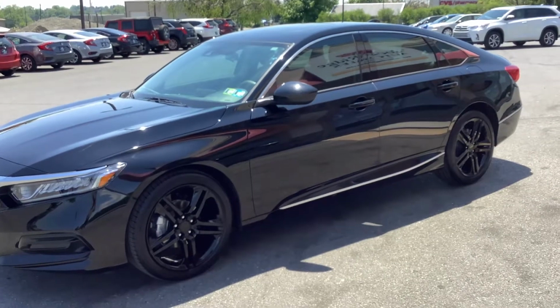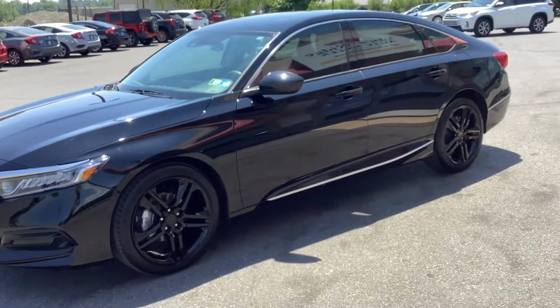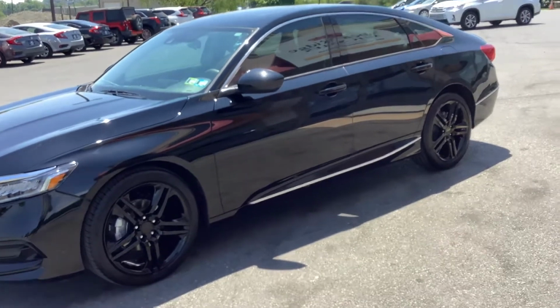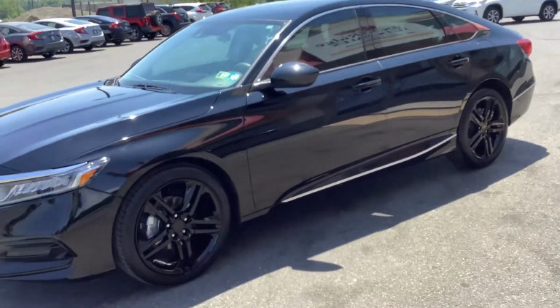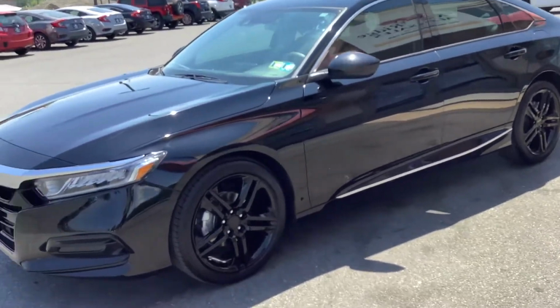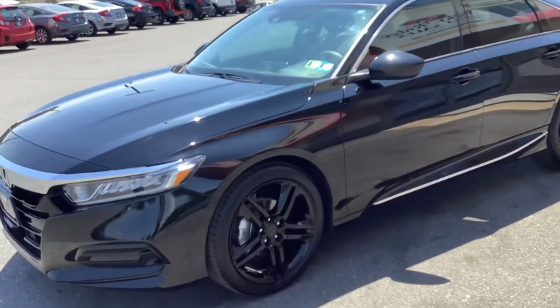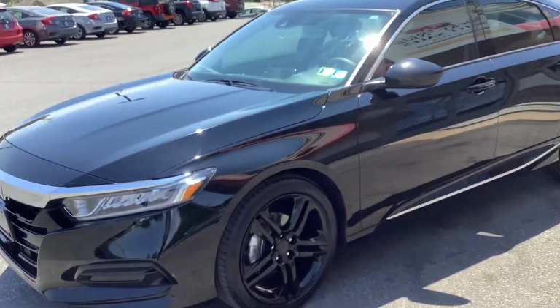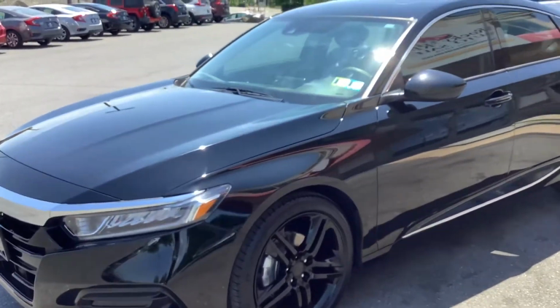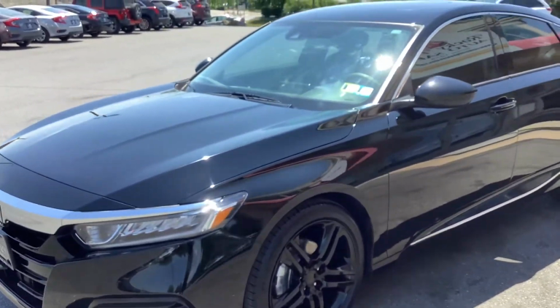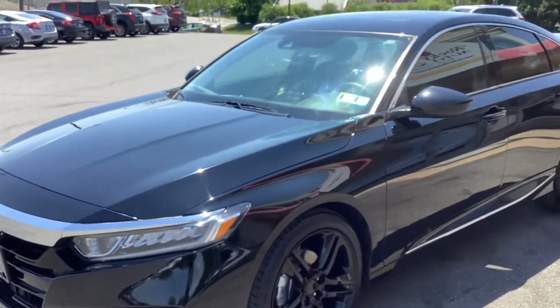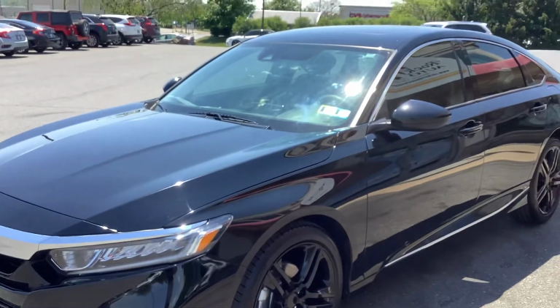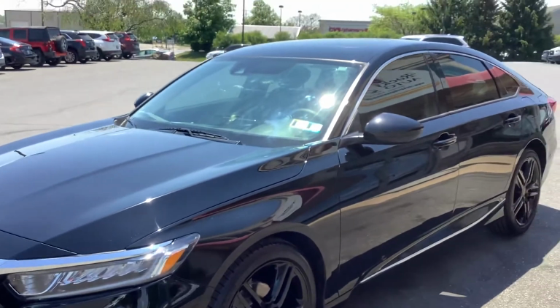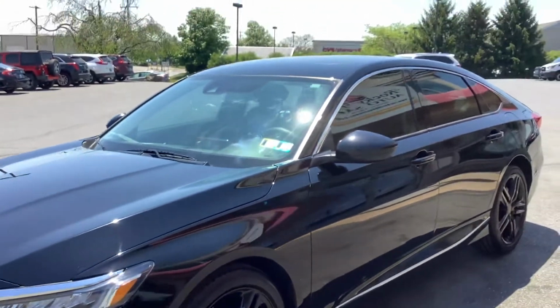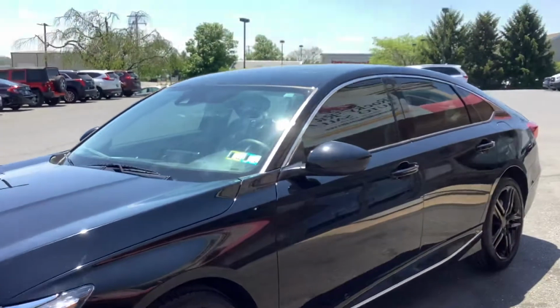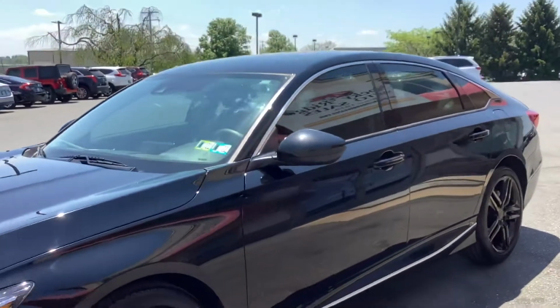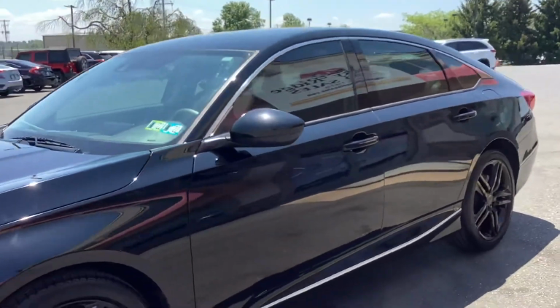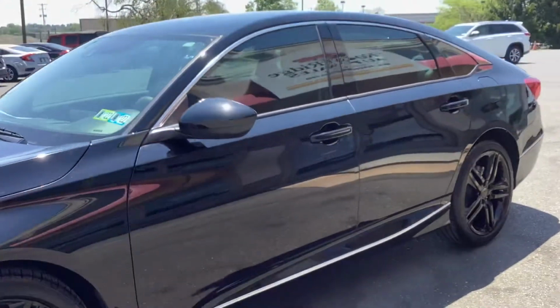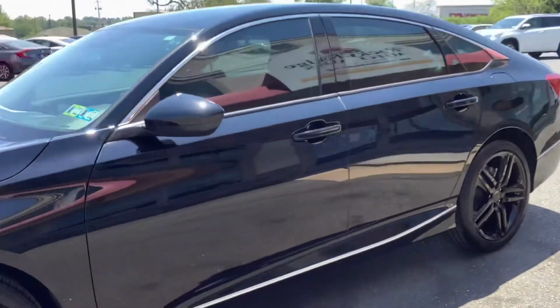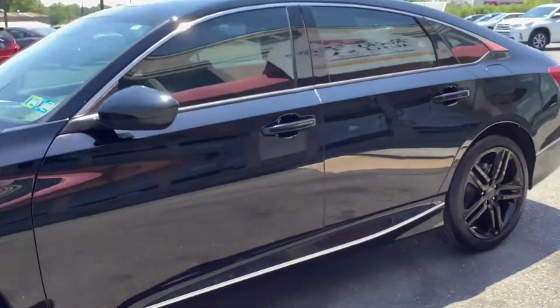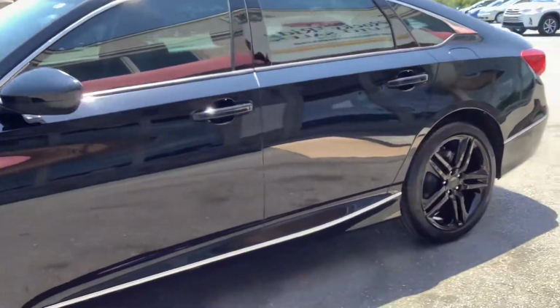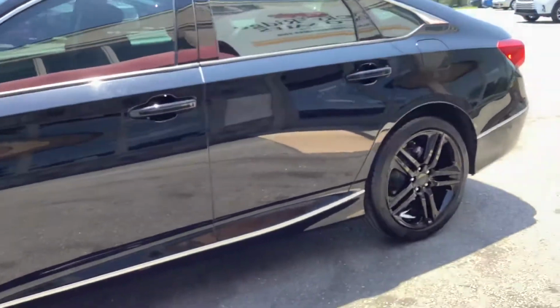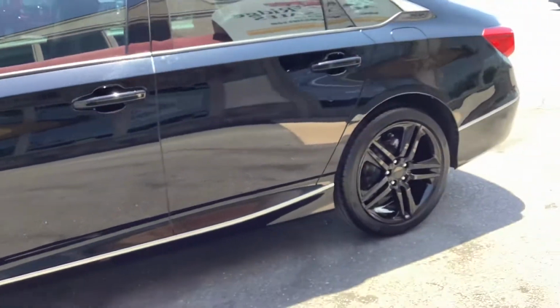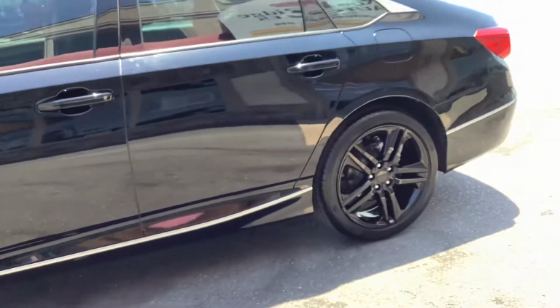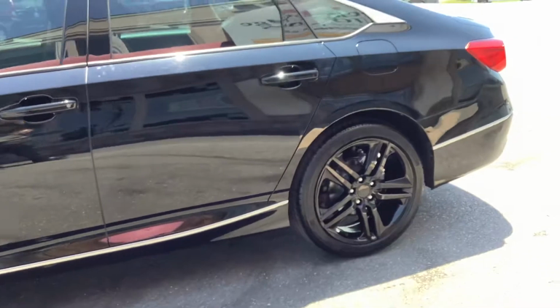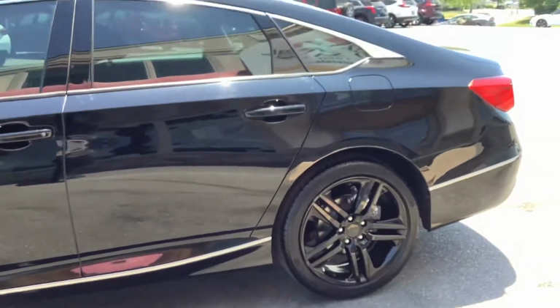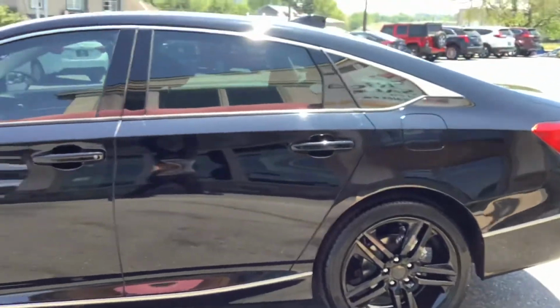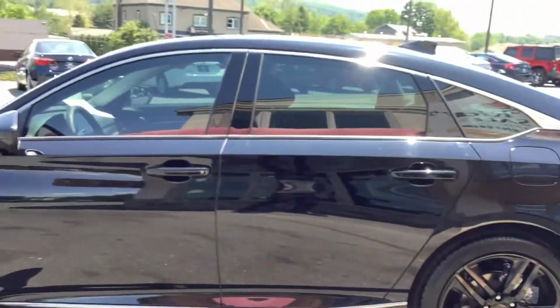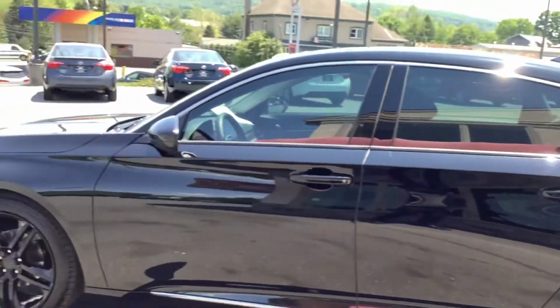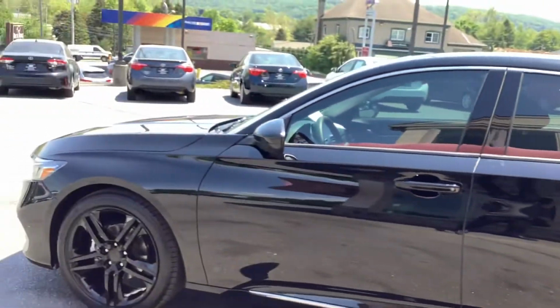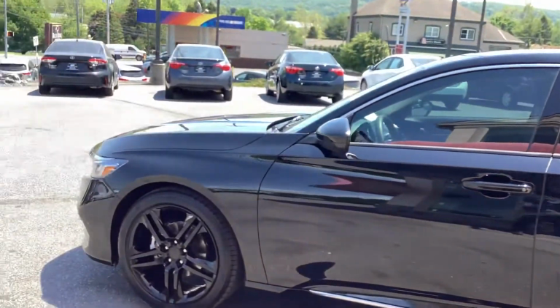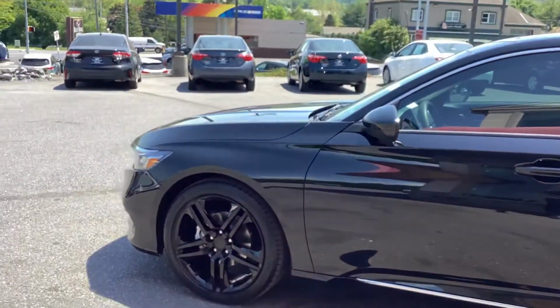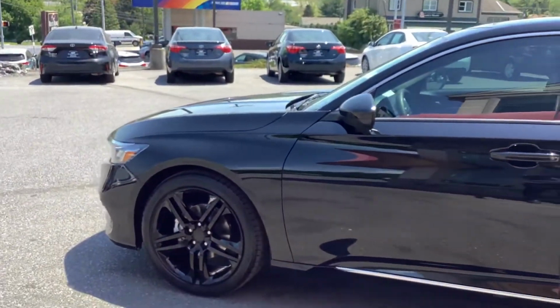Hey guys, welcome back to the Rocky Ridge Auto page. It's Travis again, and I am here with this 2018 Honda Accord. This is a car we just got — it's got the blacked out rims, tinted windows, super clean.